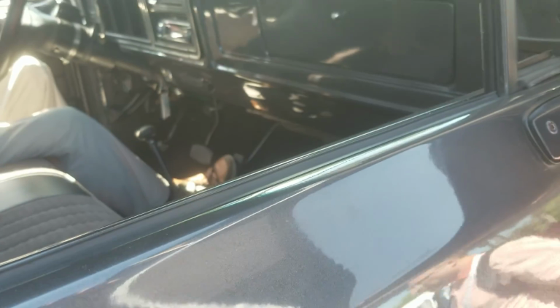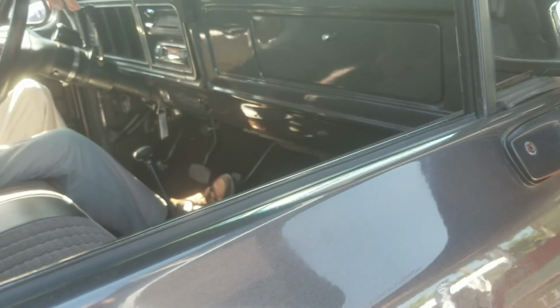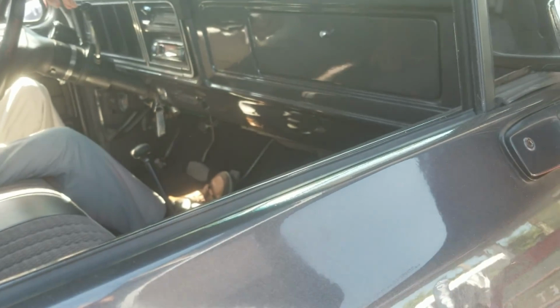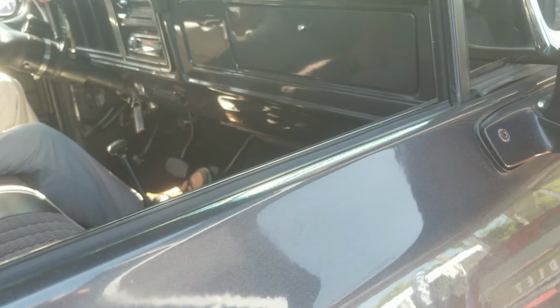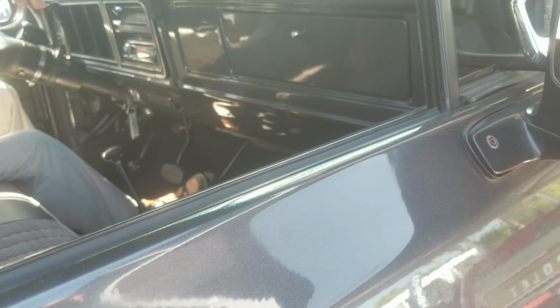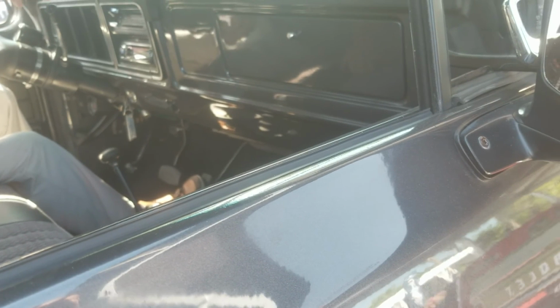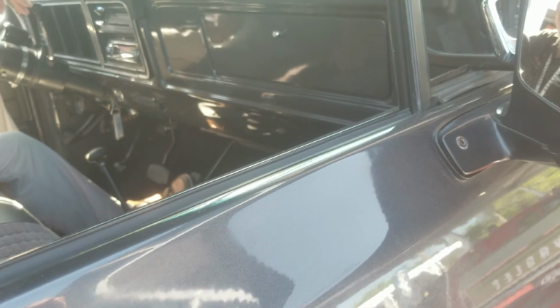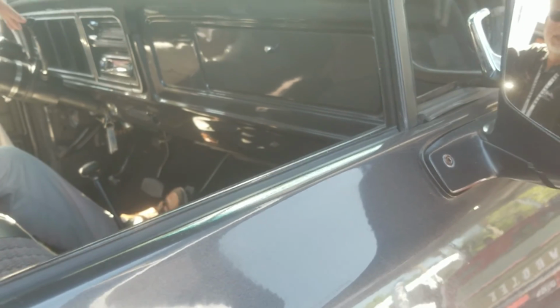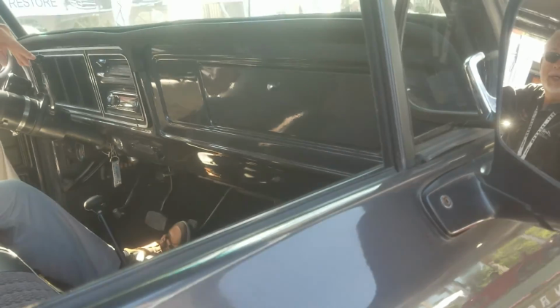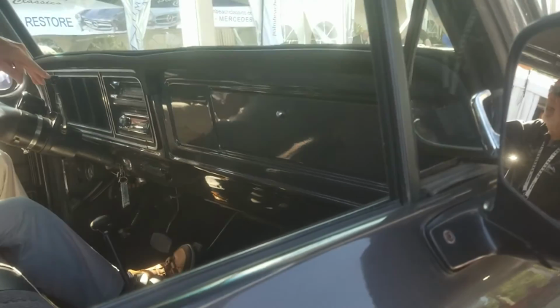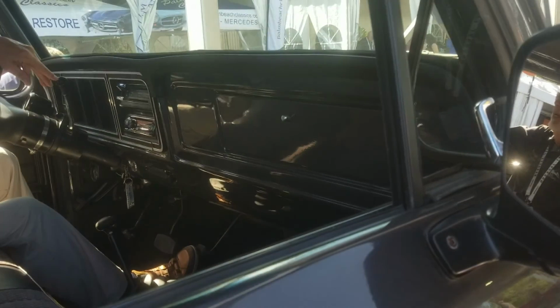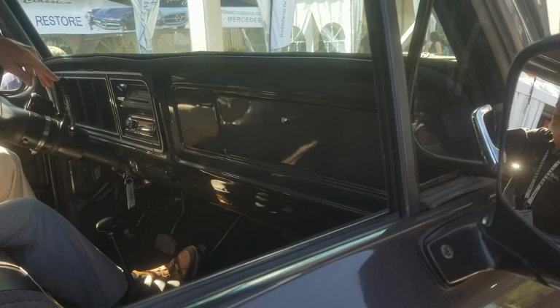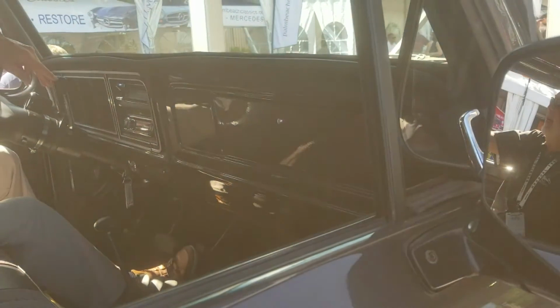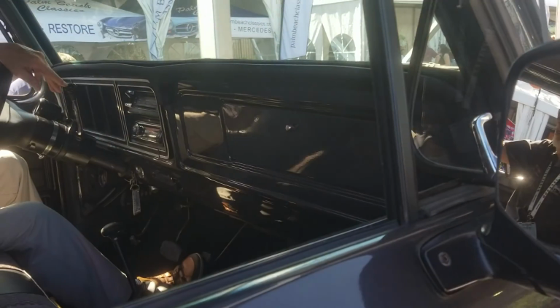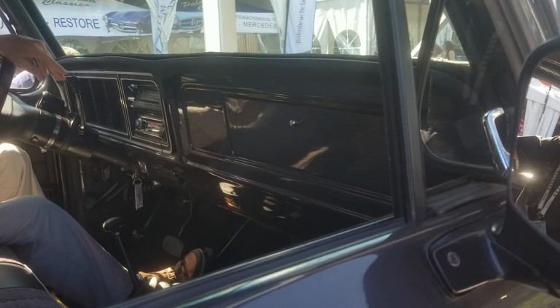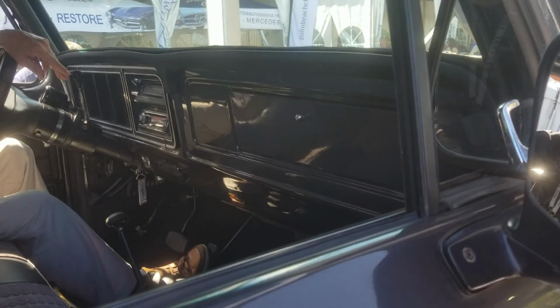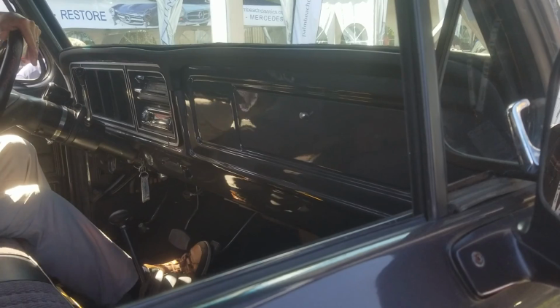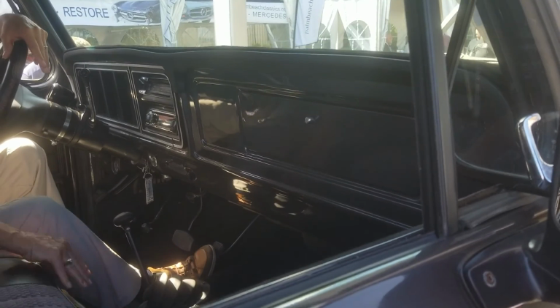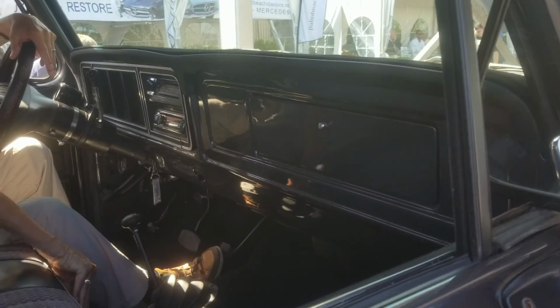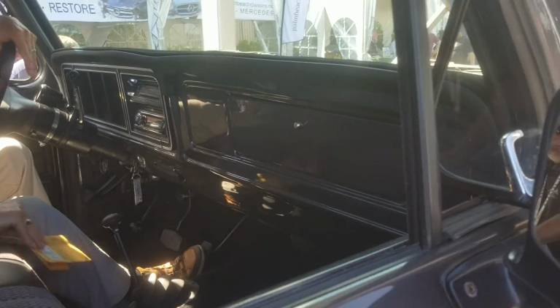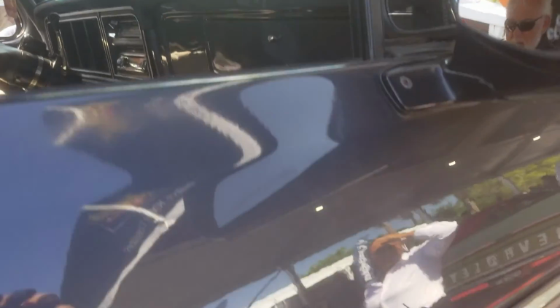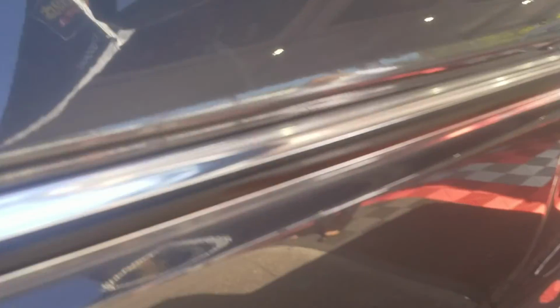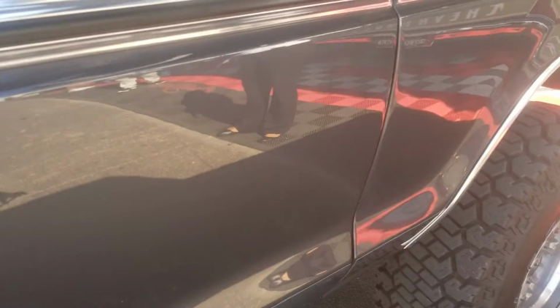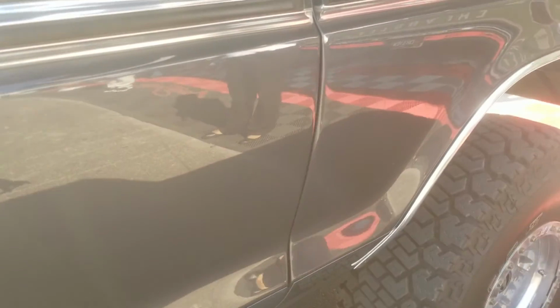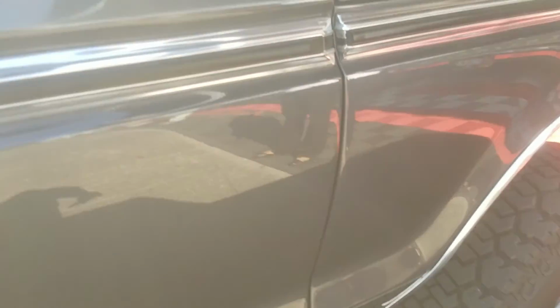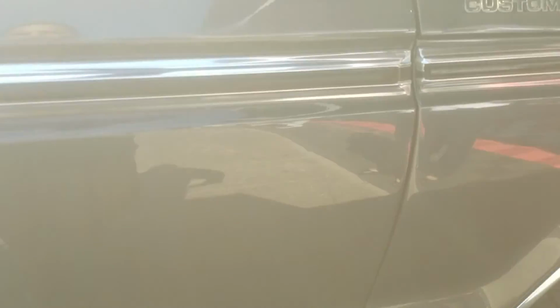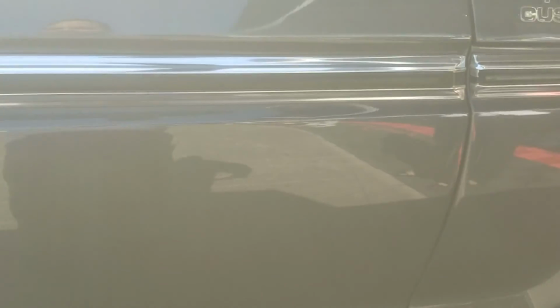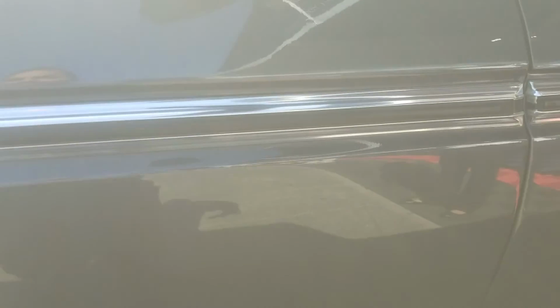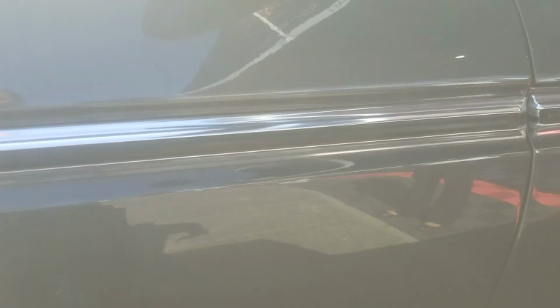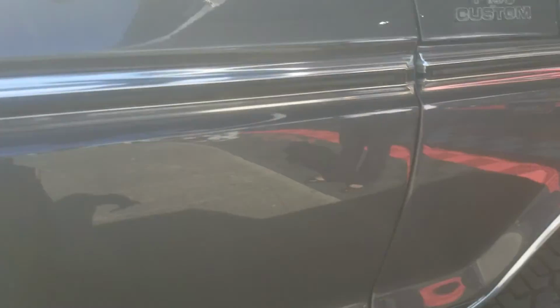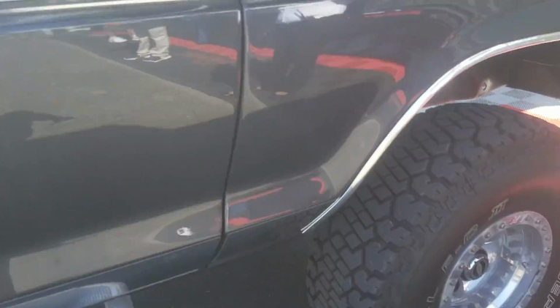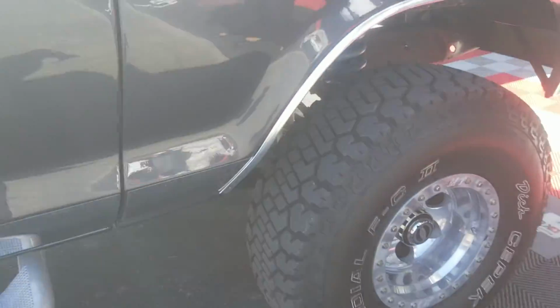This truck is gorgeous. What year is it? 78 or 79? Do you know? 77. 77? Beautiful.